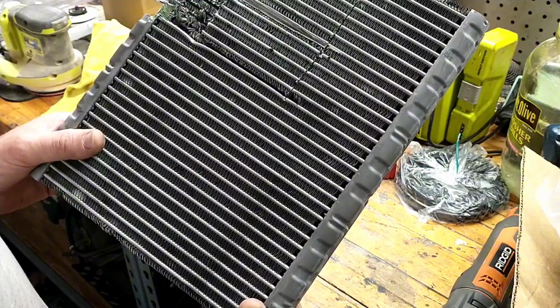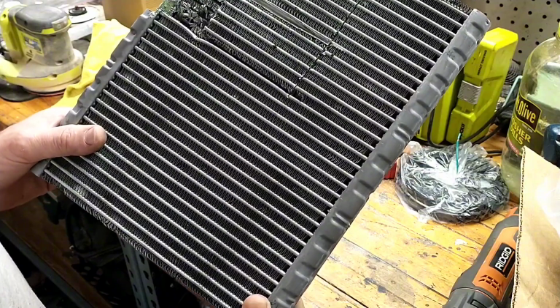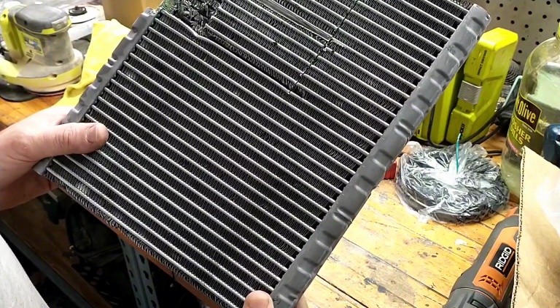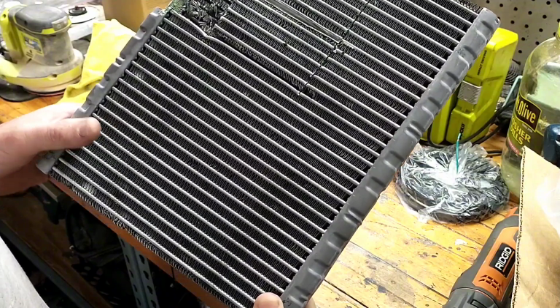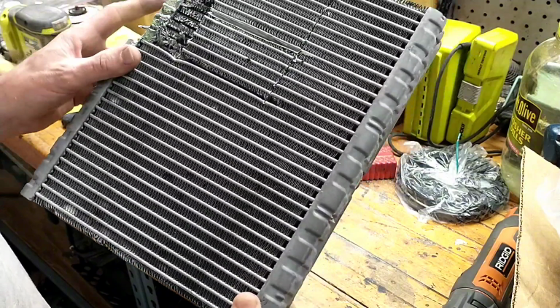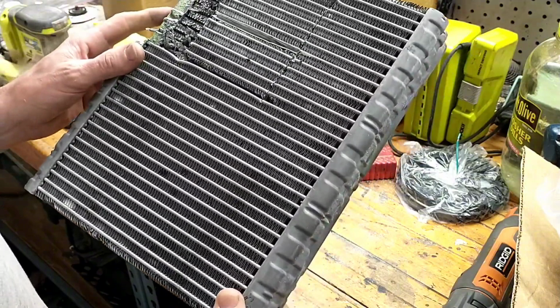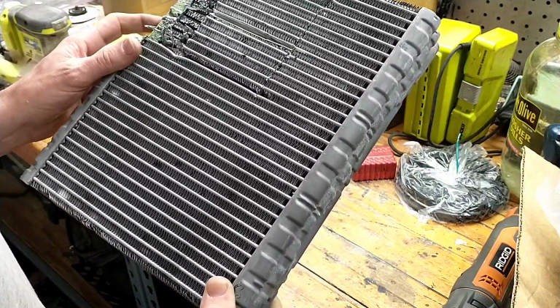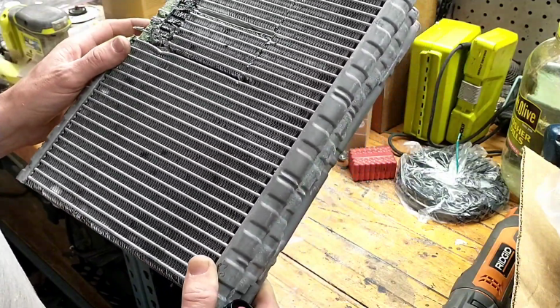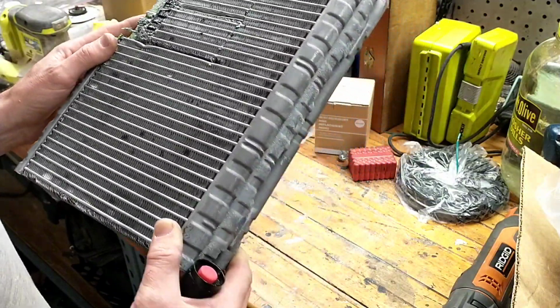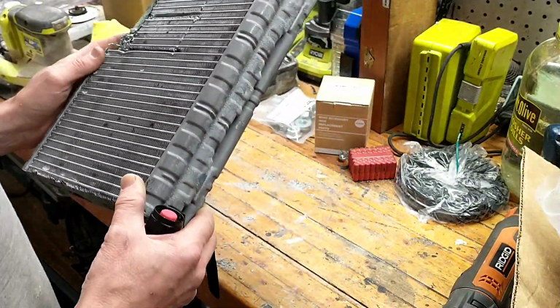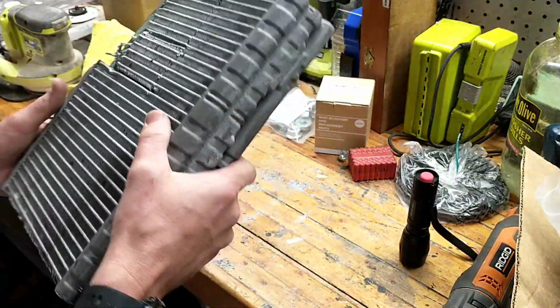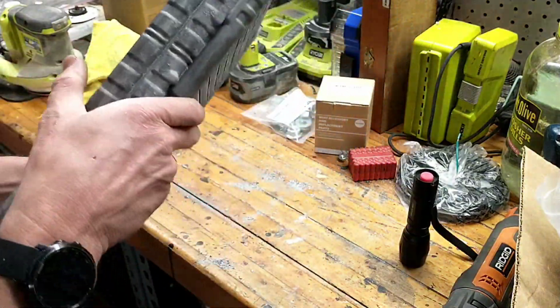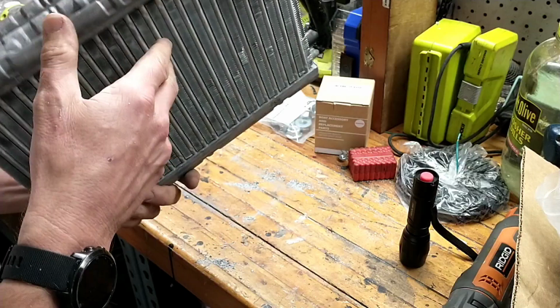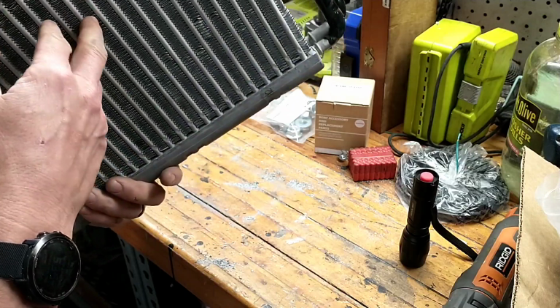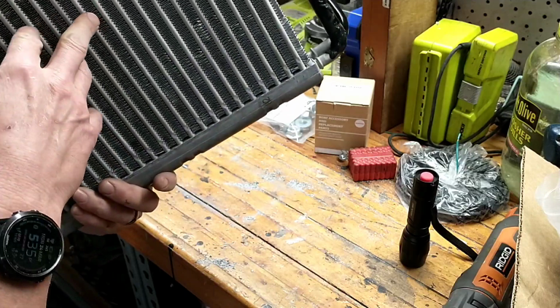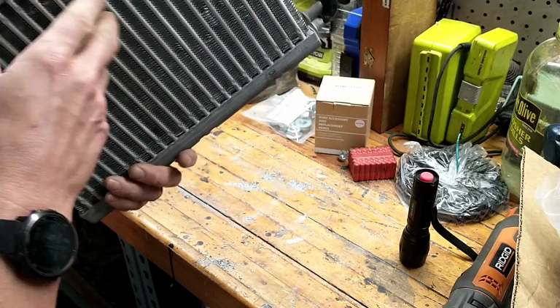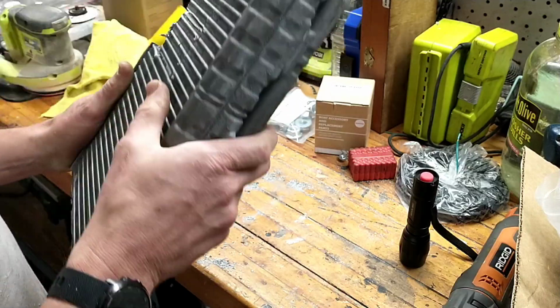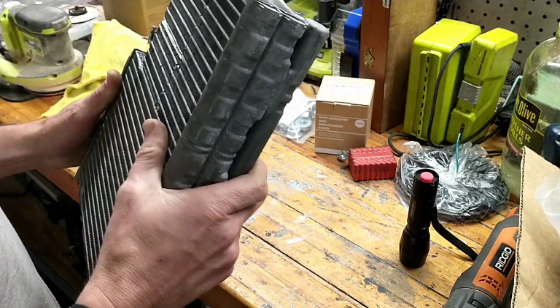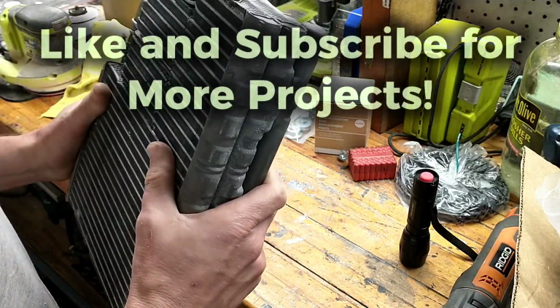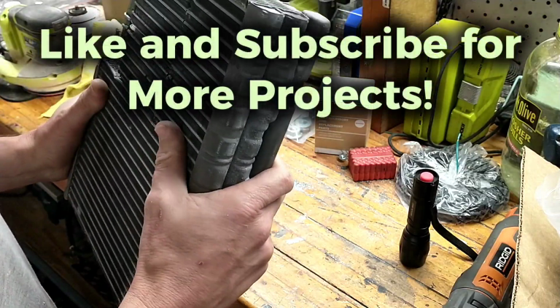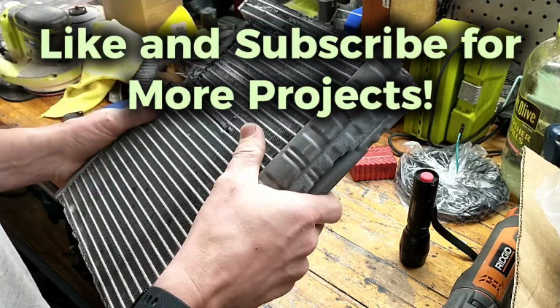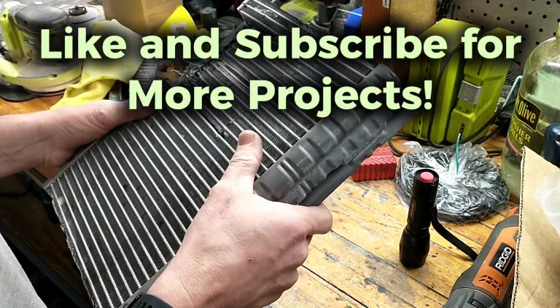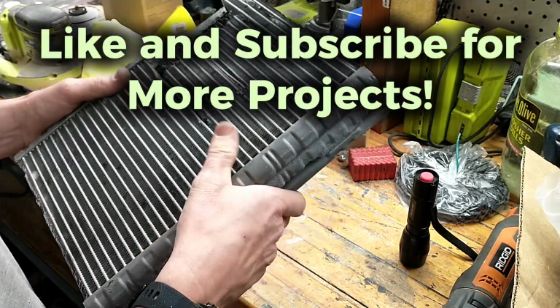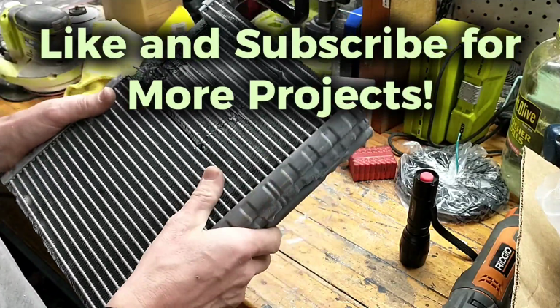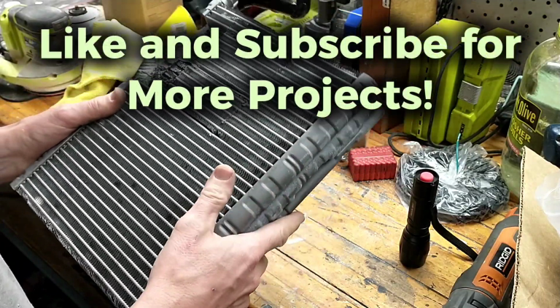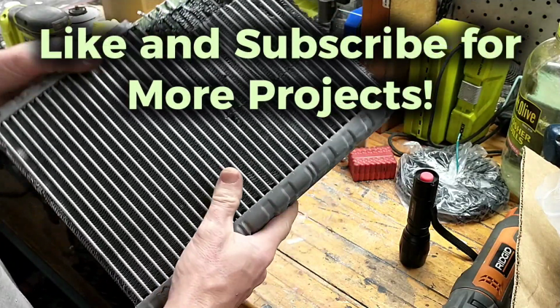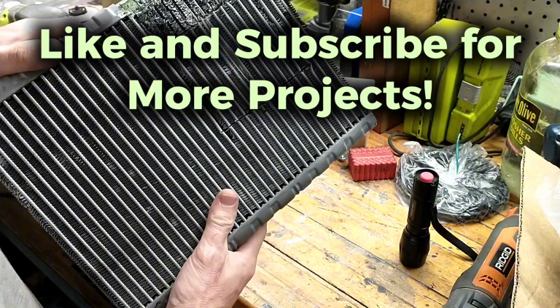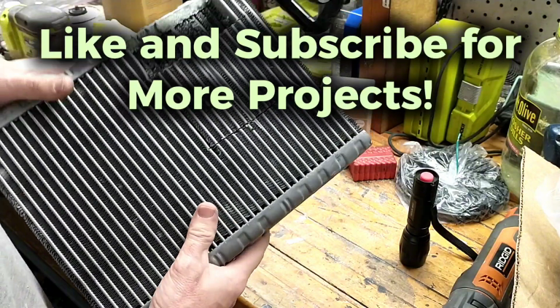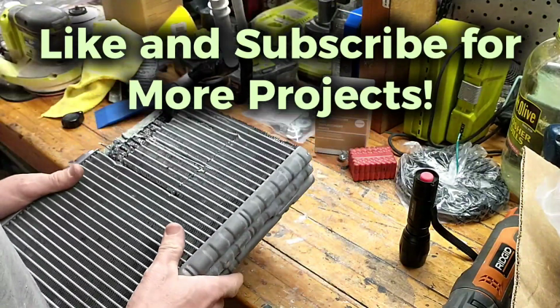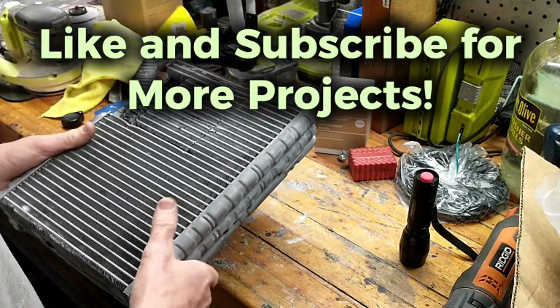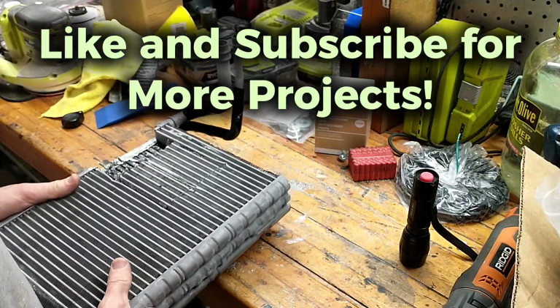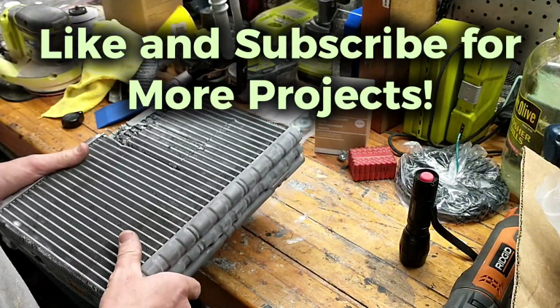I hope that video helps some of you. Subscribe to the channel and drop me a comment if you want to see anything else out of this air conditioning system. Again, it's a BMW G30 — I've got lots of other projects going on, so you never know what you're going to run across.